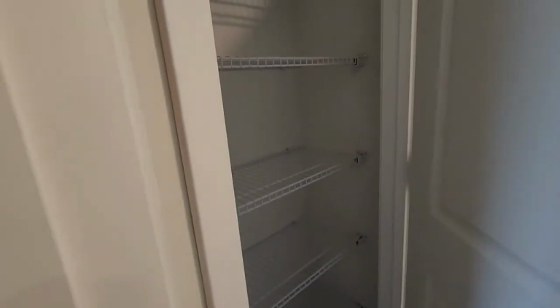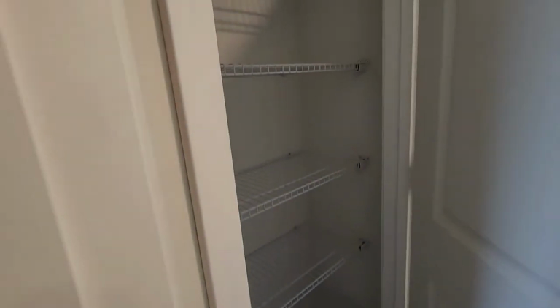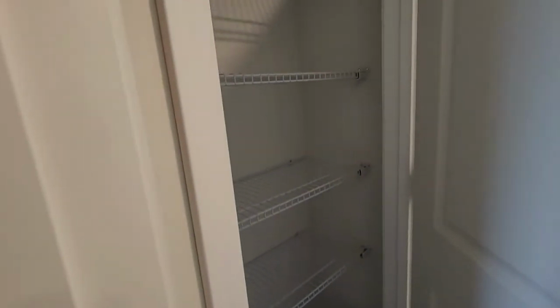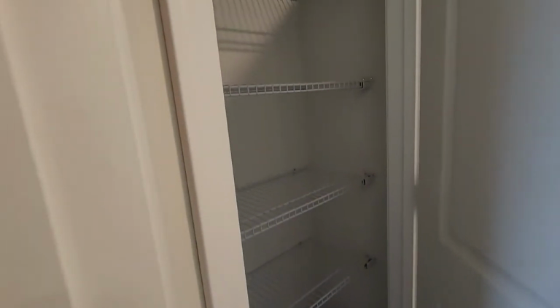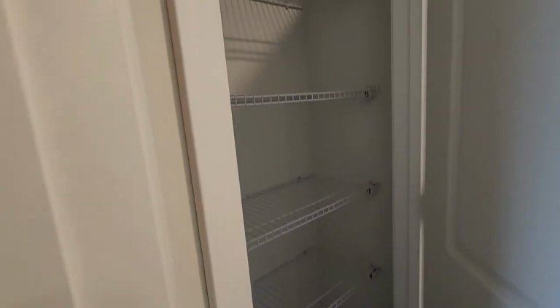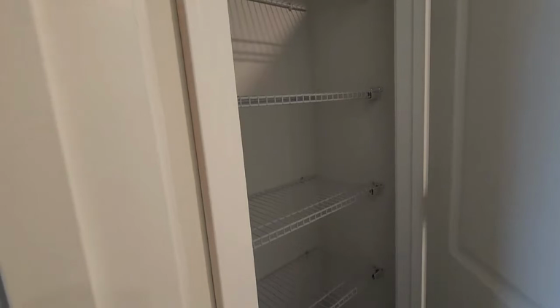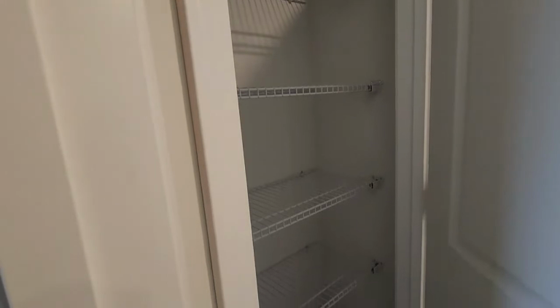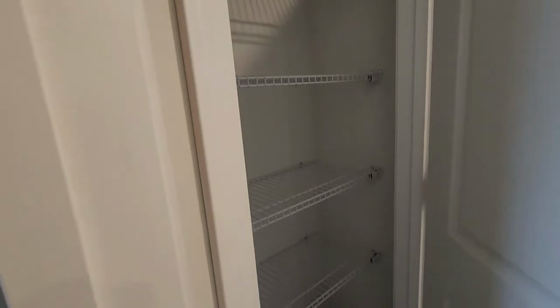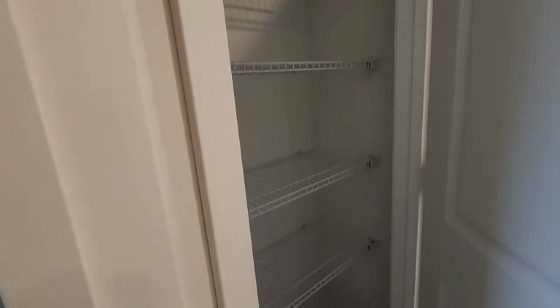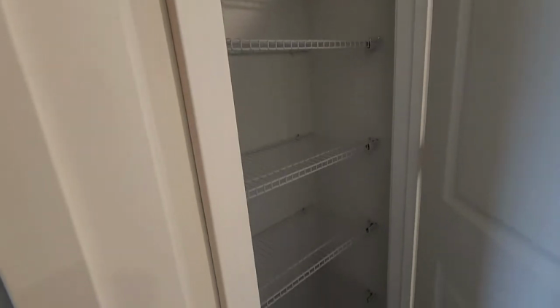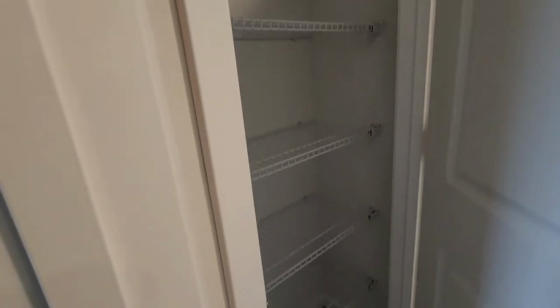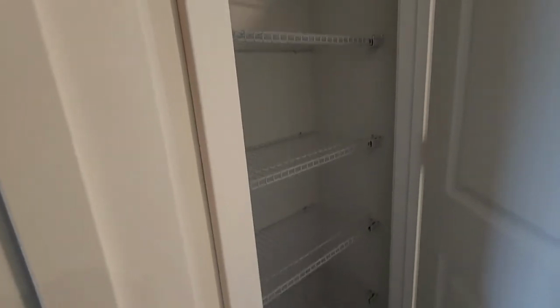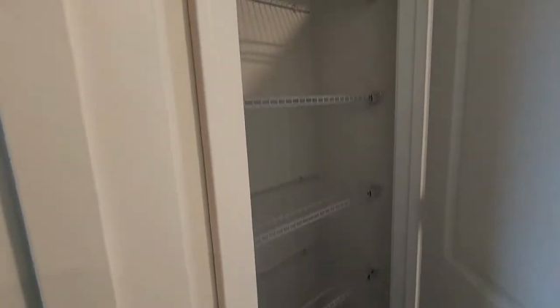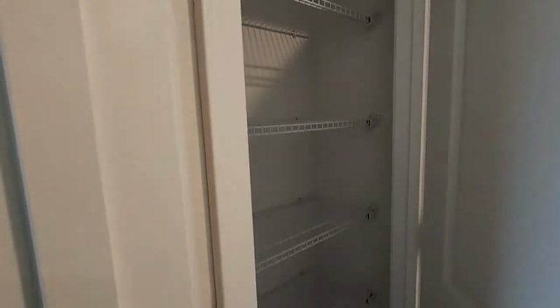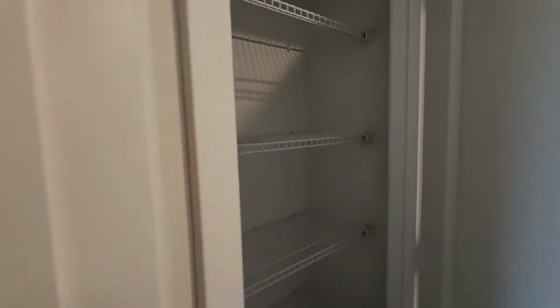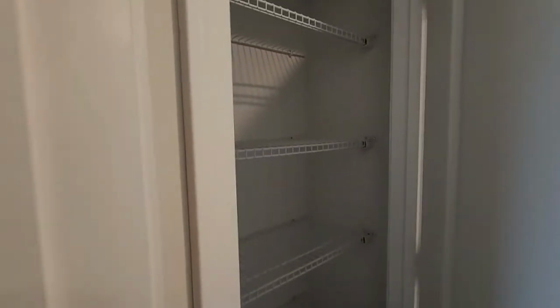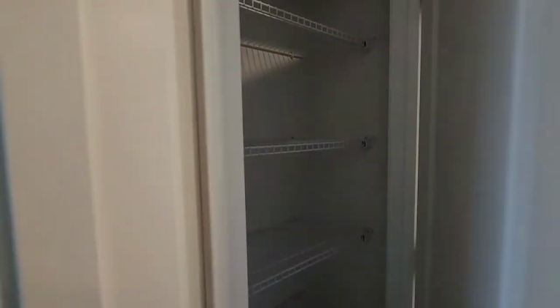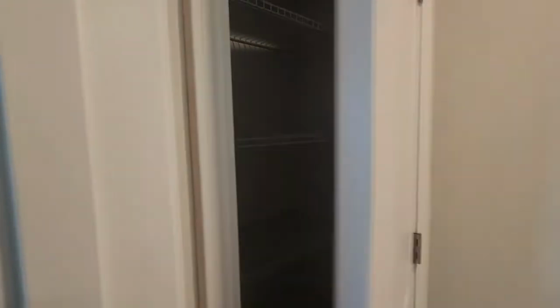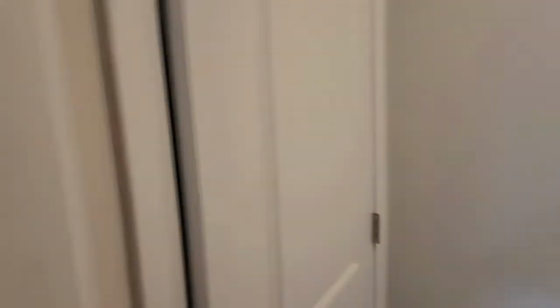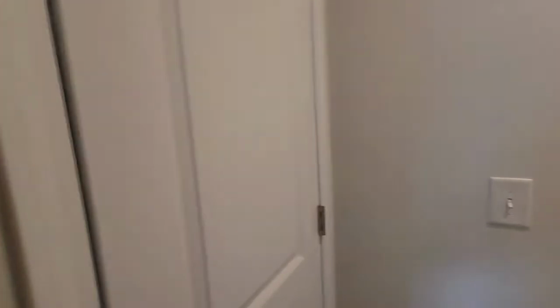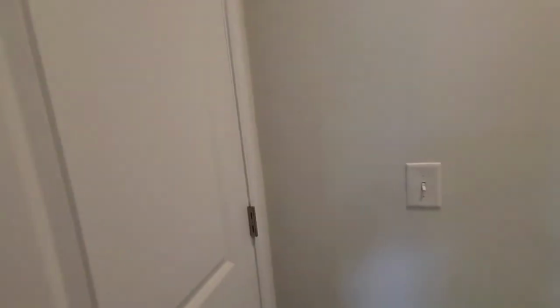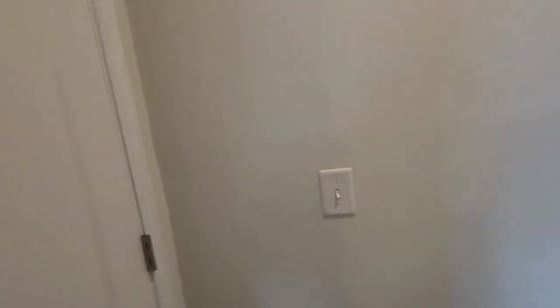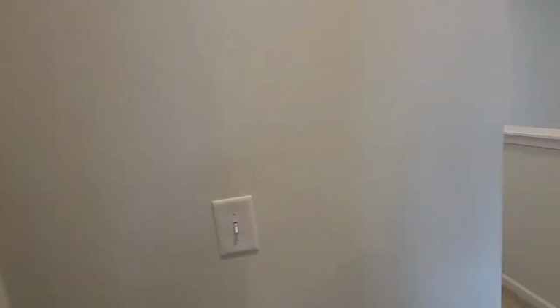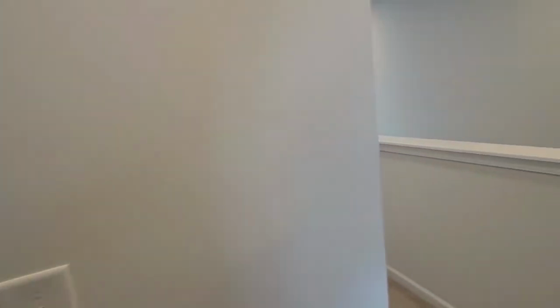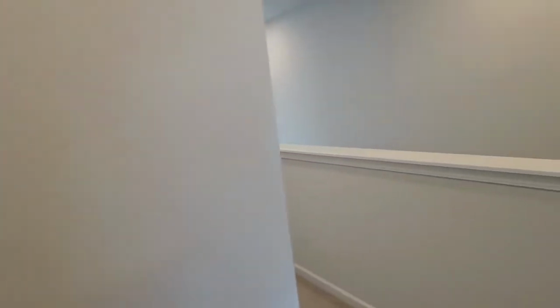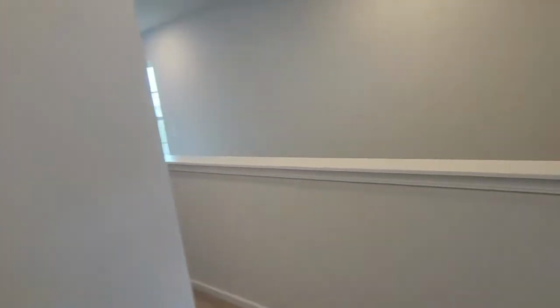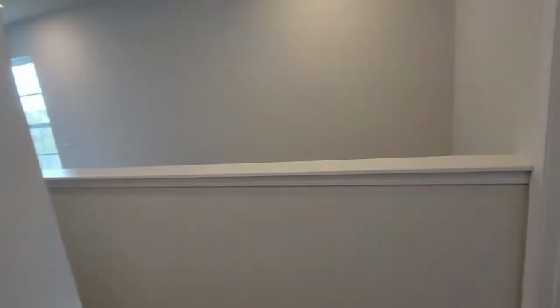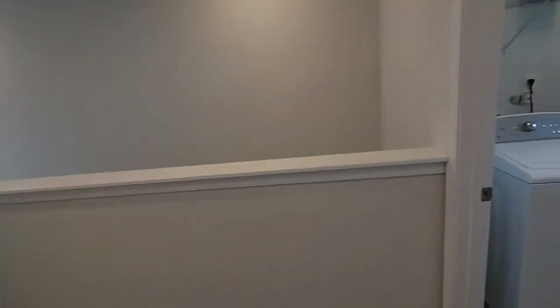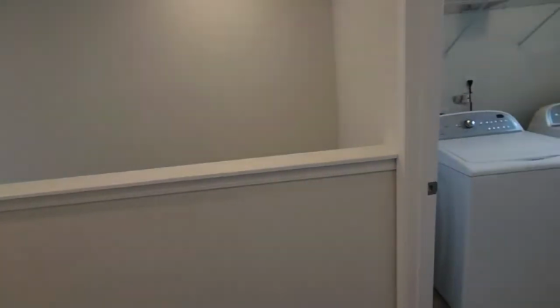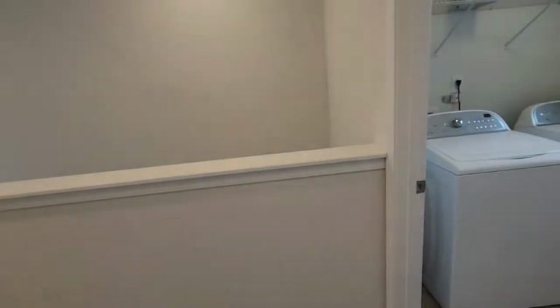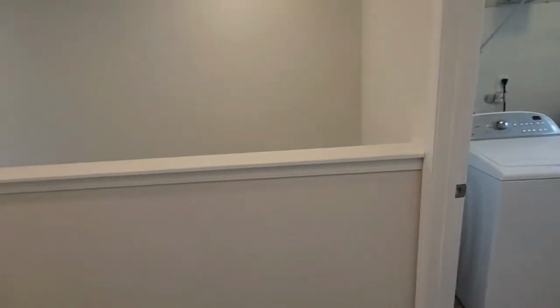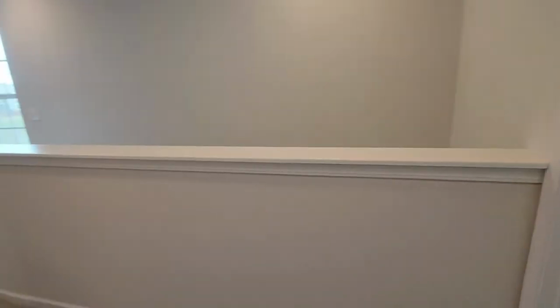The linen closet is great for towels, extra items, sheets — whatever you need. You'll be able to put those right in here and not have to take up a lot of space in your laundry room with those items.